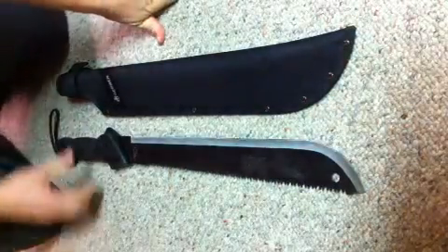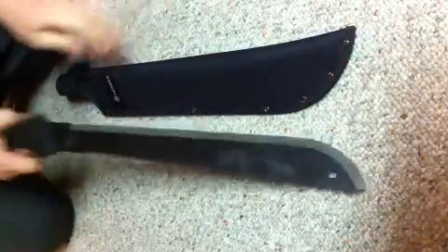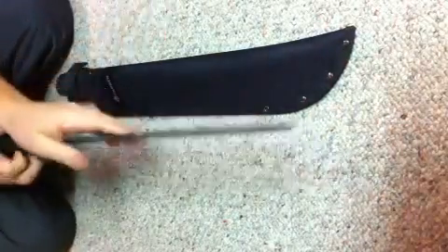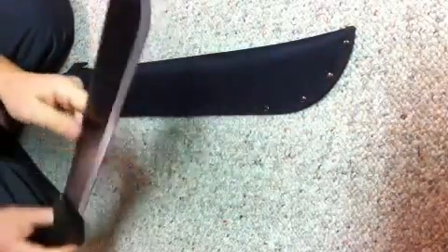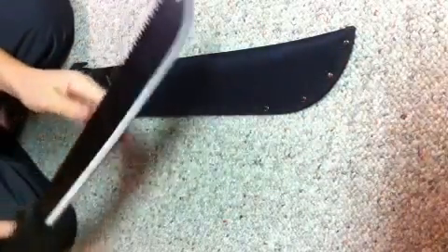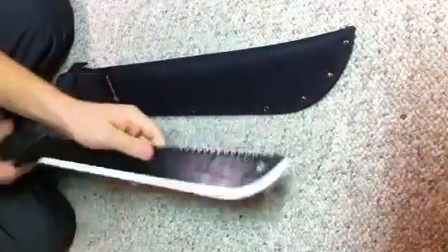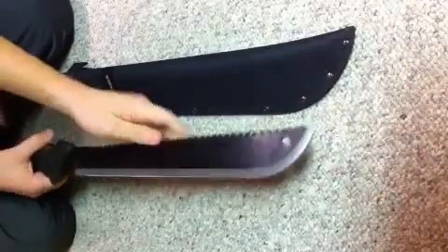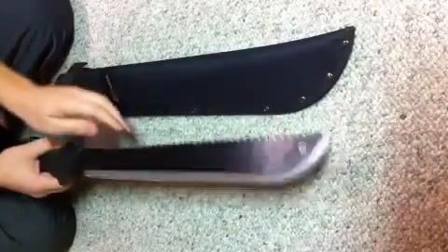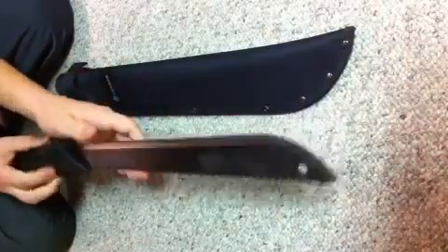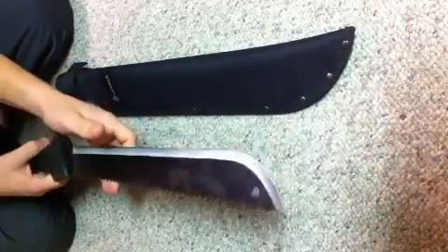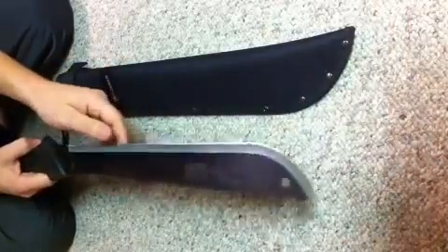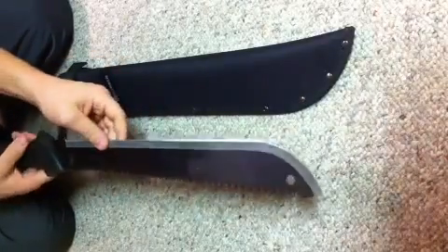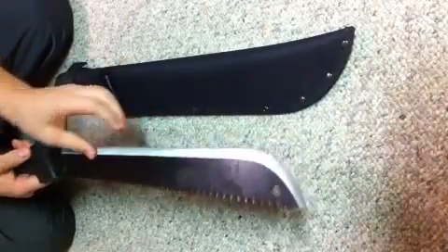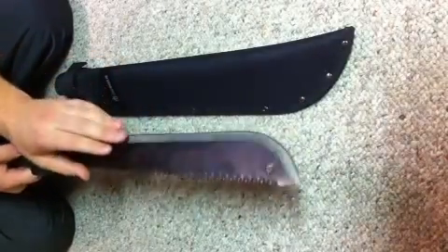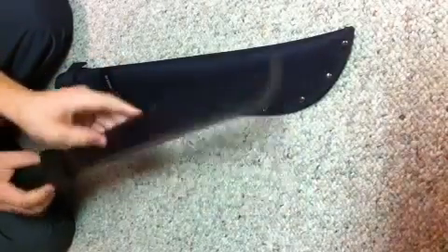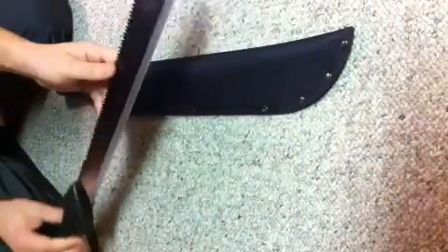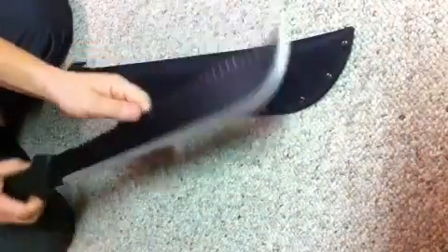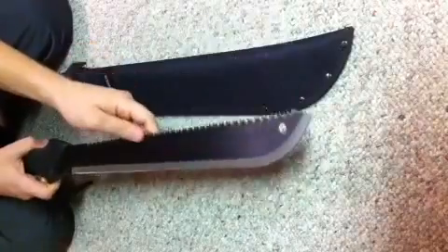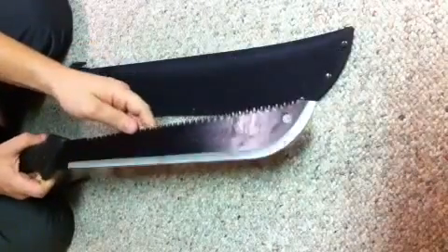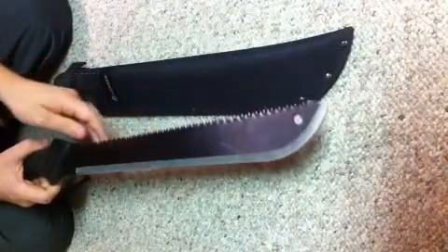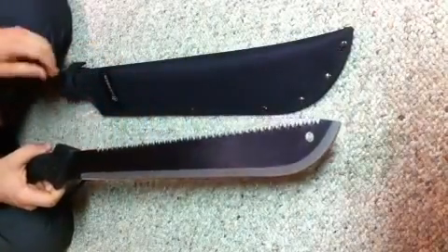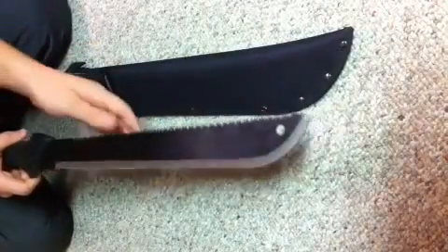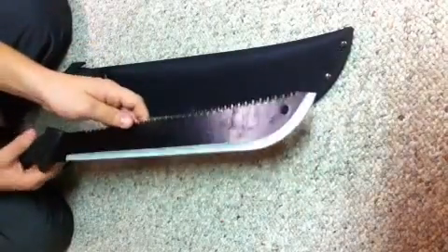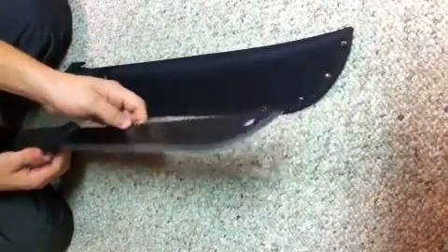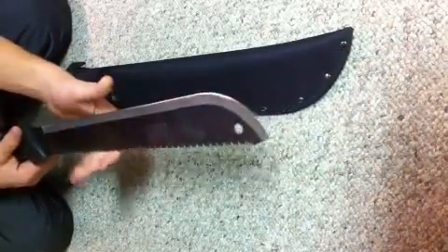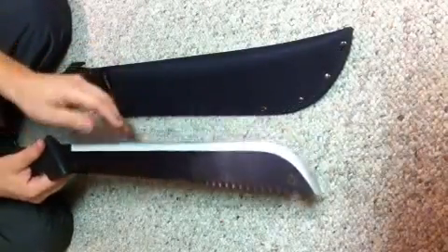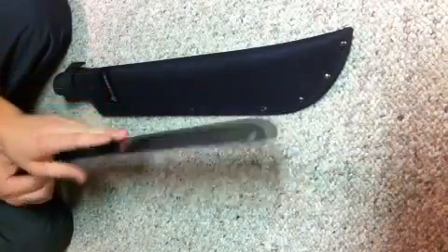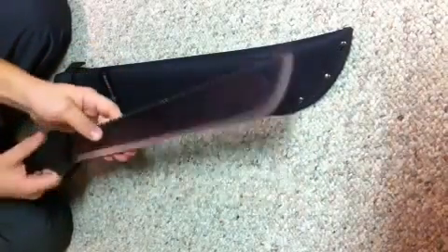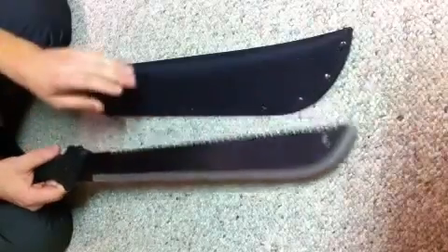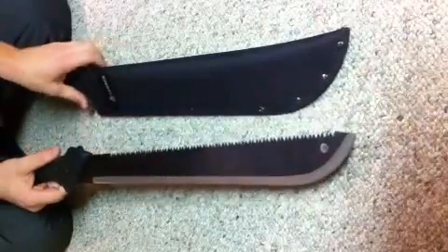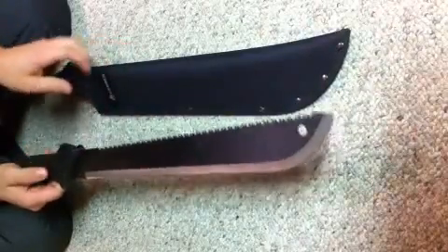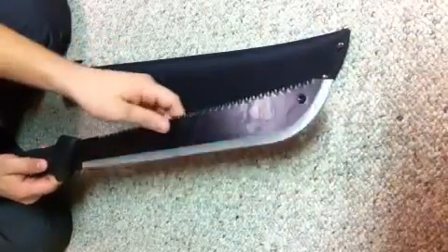Hey guys, I recently acquired this Gerber Outdoor Machete. It's the Gator Edition and I'm going to do a review on it today, just to tell you about some of the features of the product and some of its attributes.